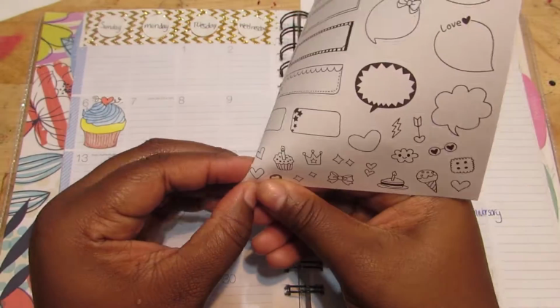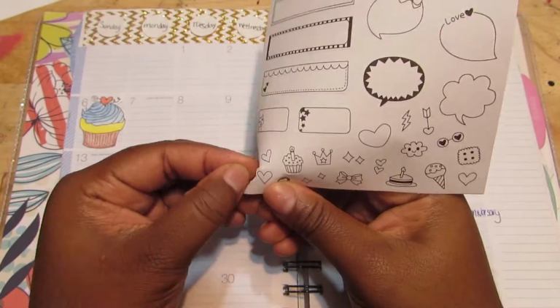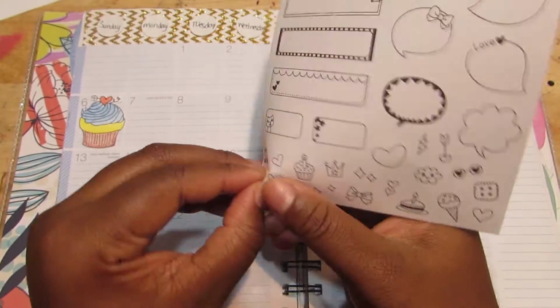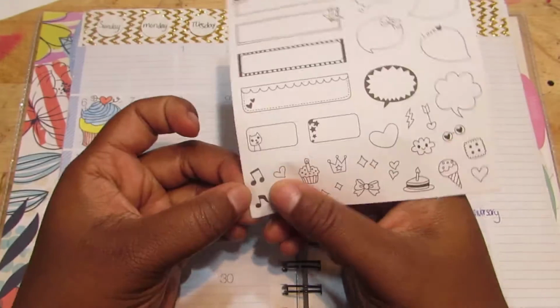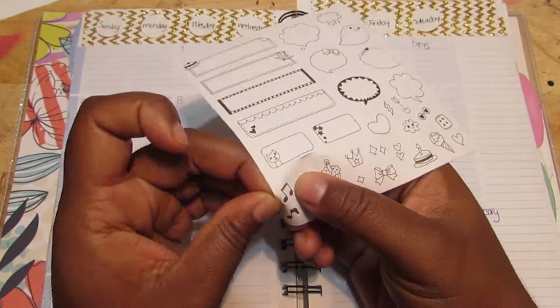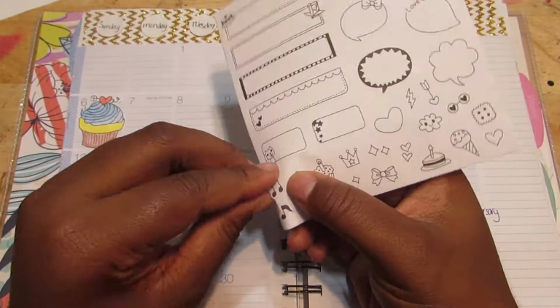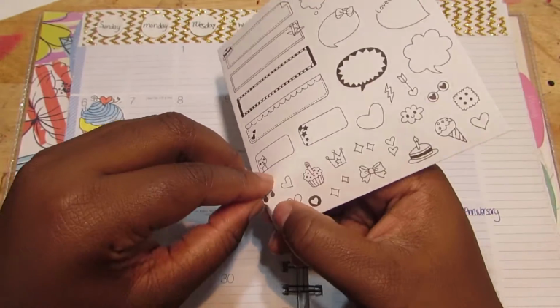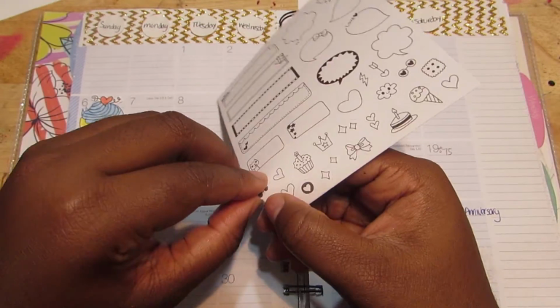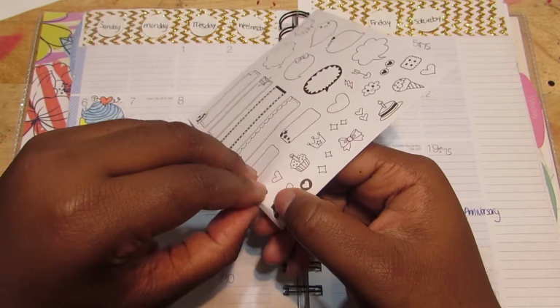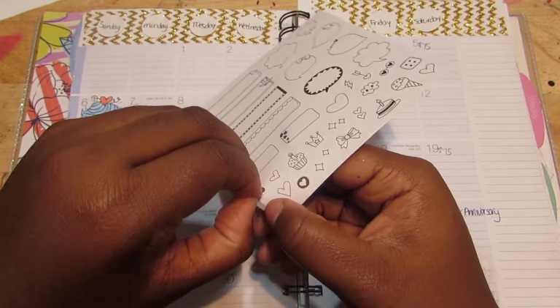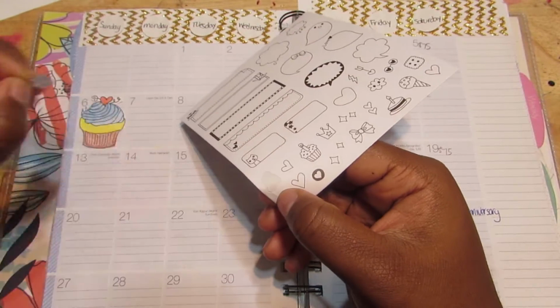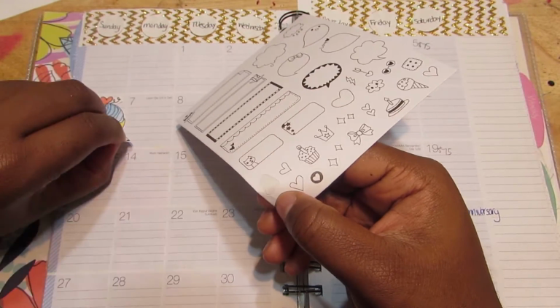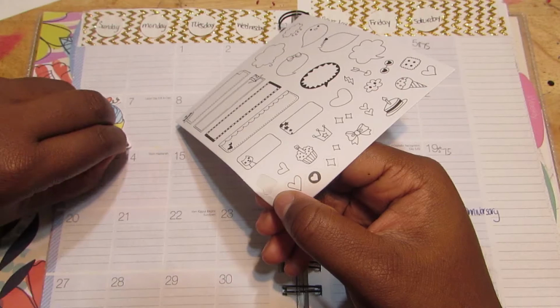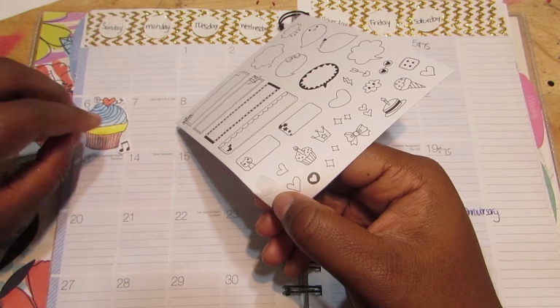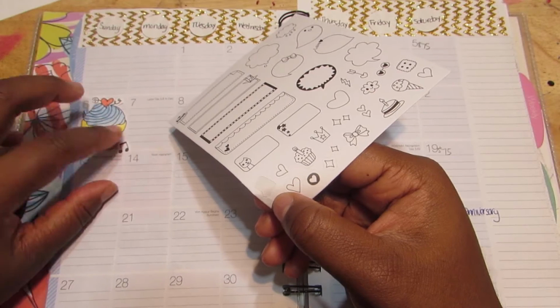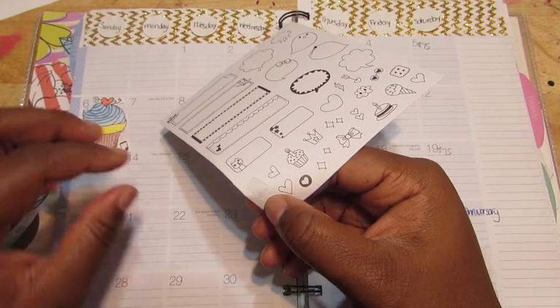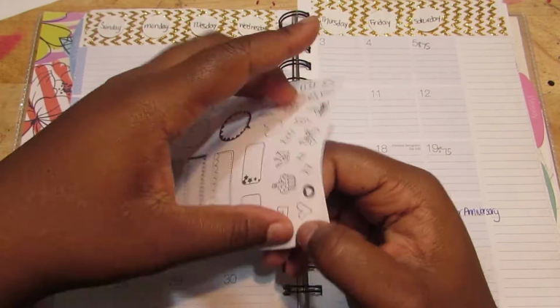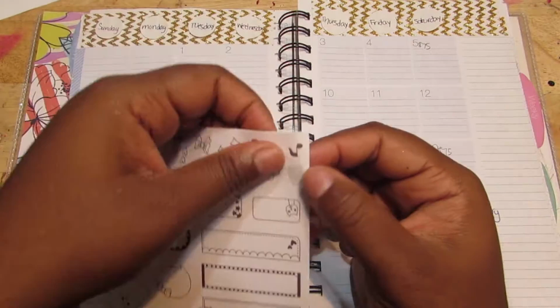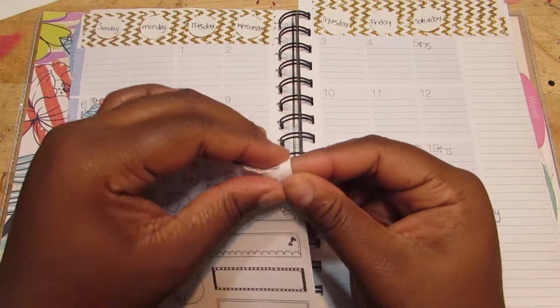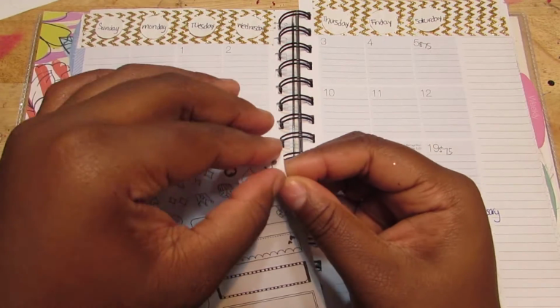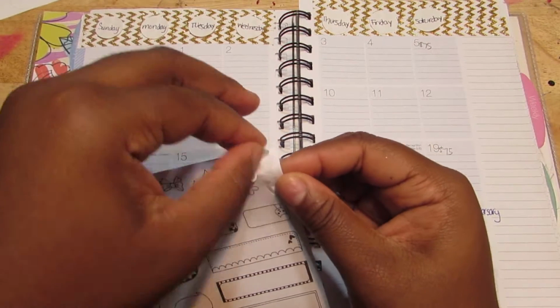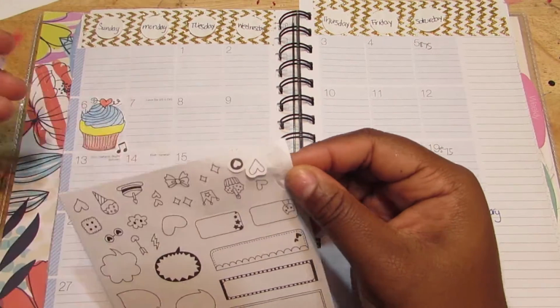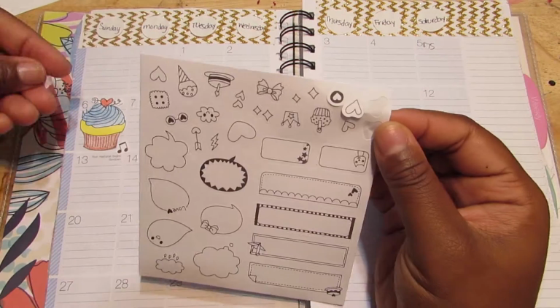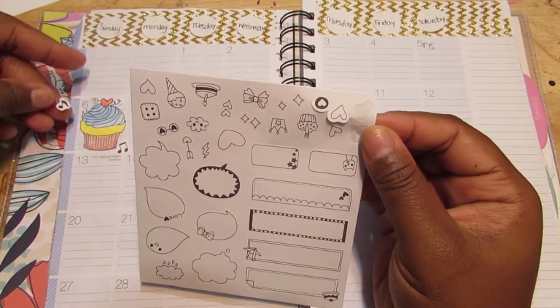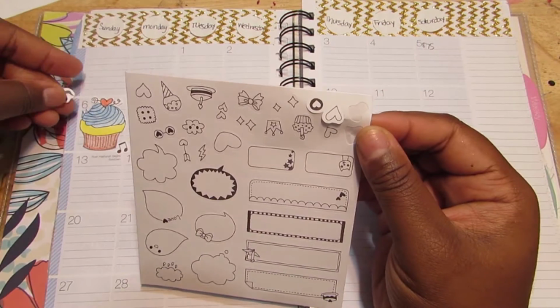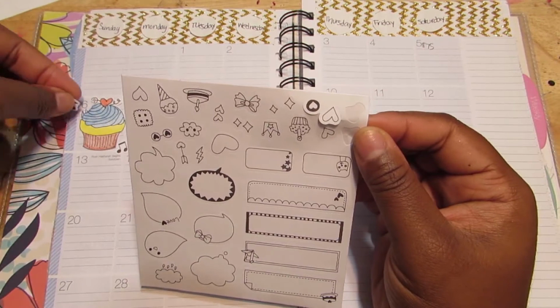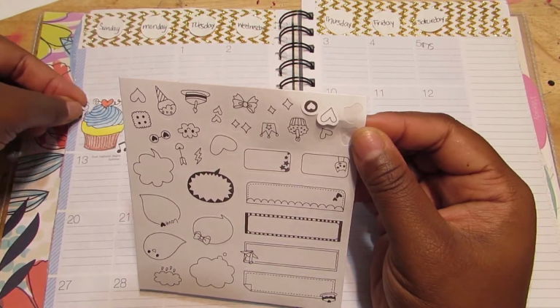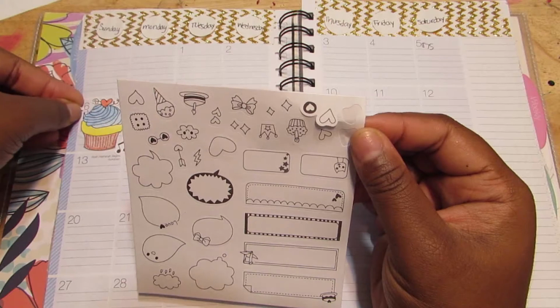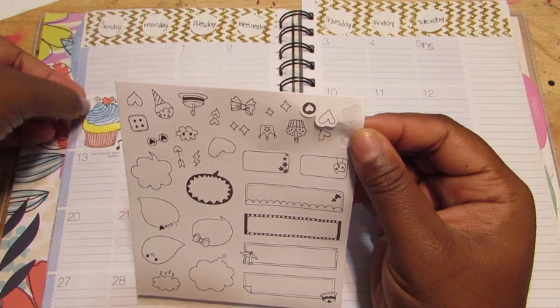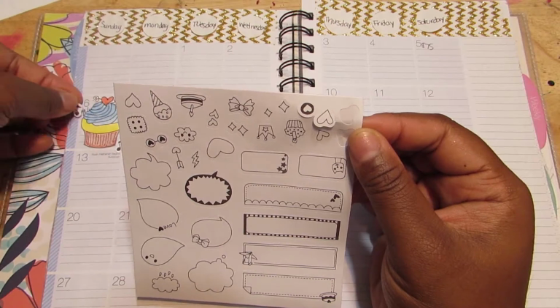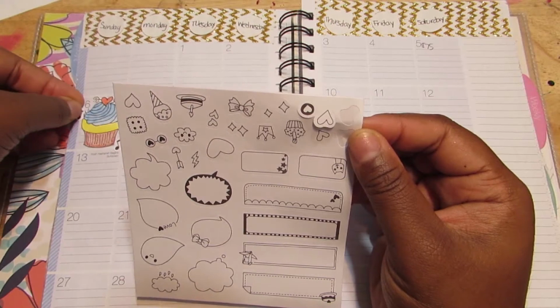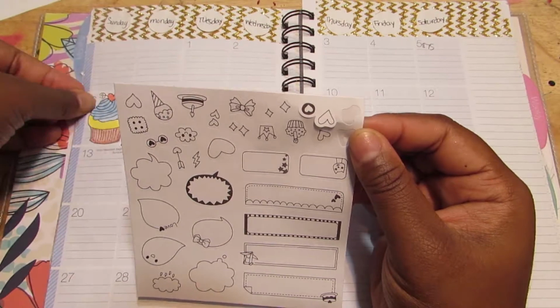And I added the music notes. By the way, our anniversary is on the 26th, so I'm excited about that.